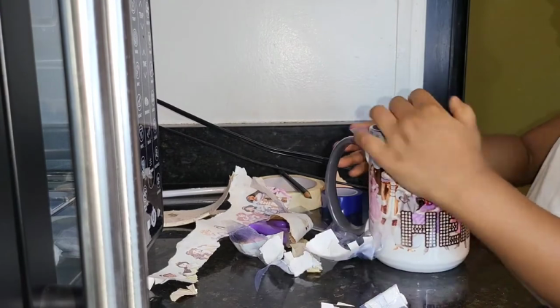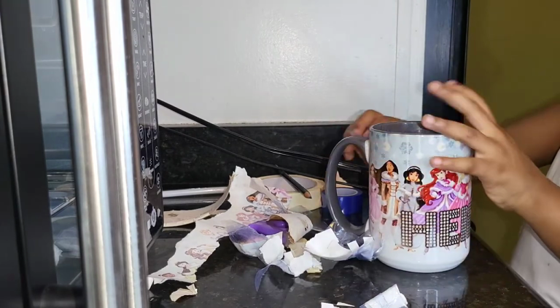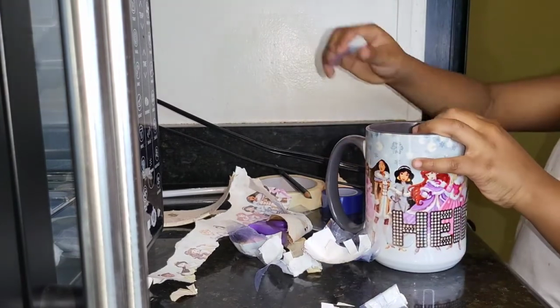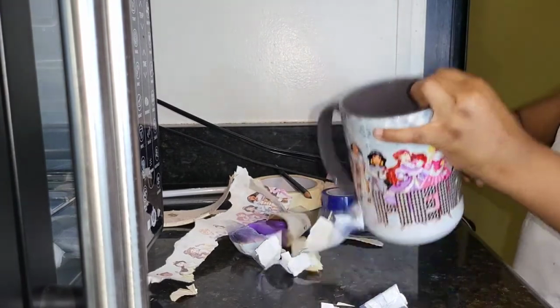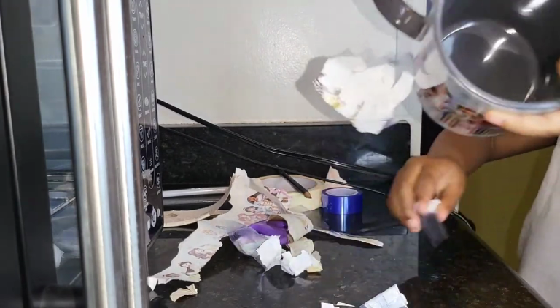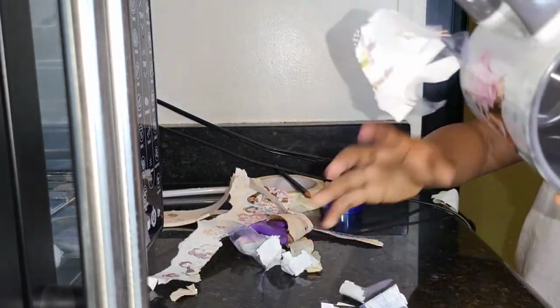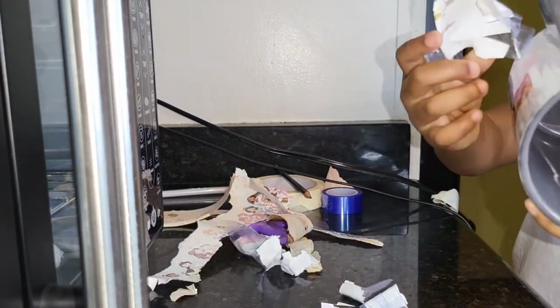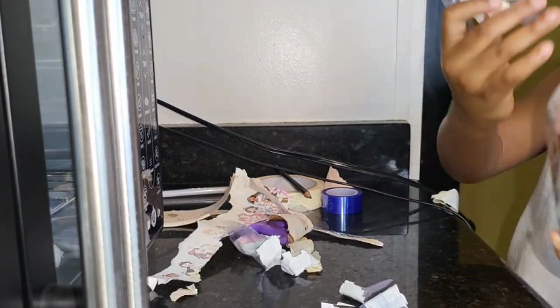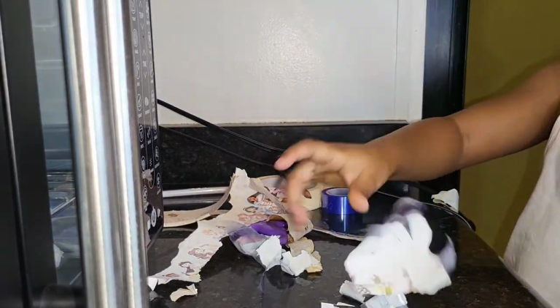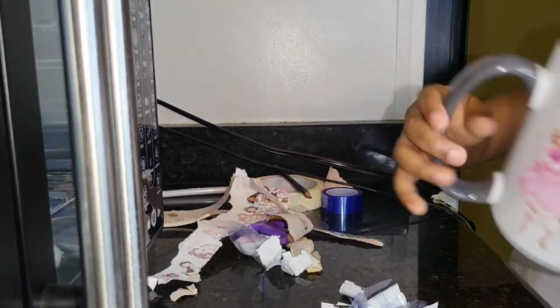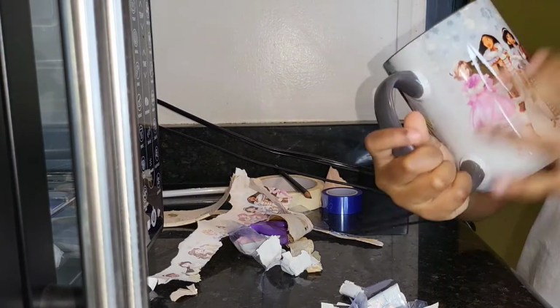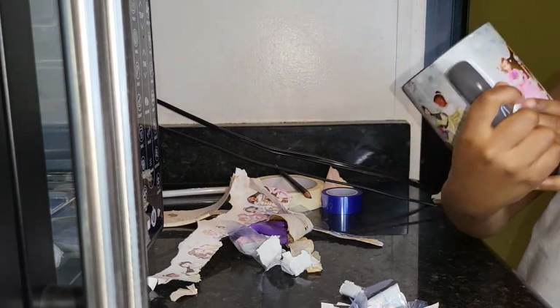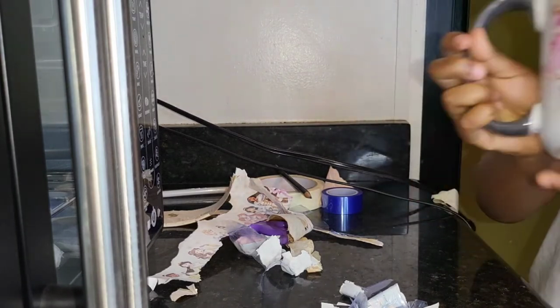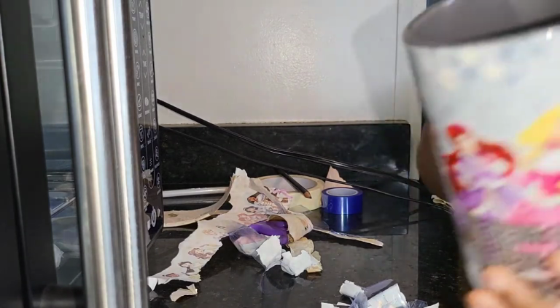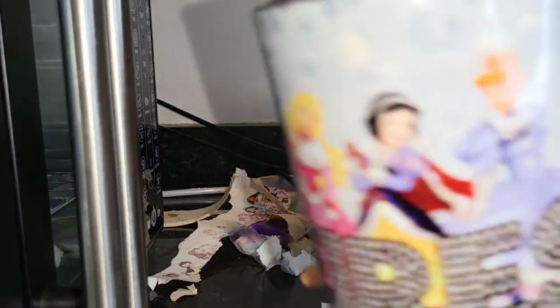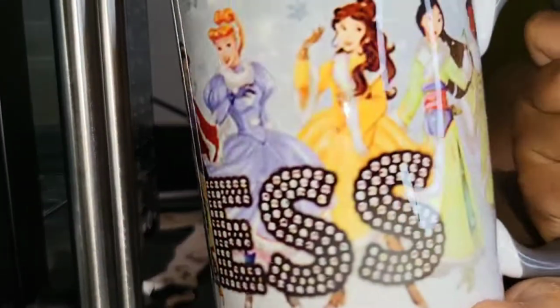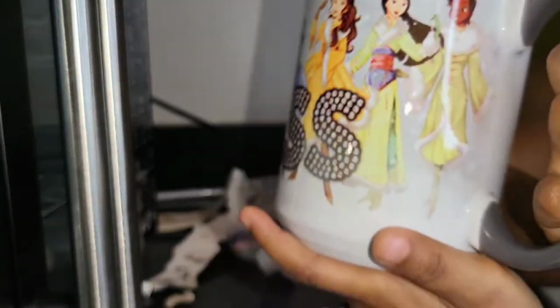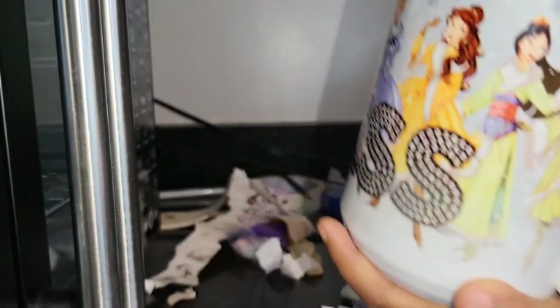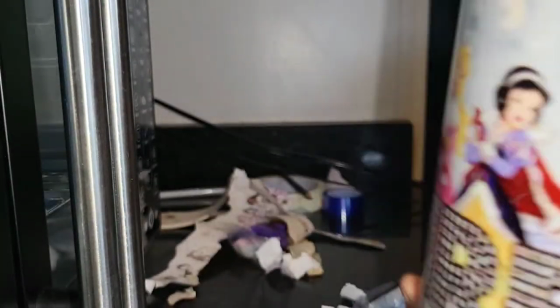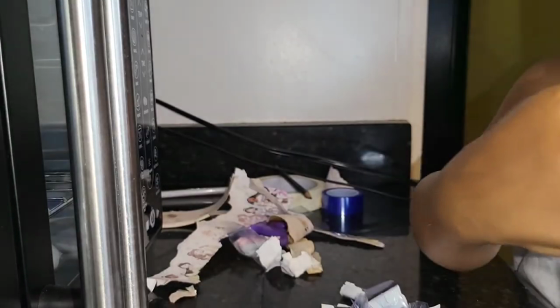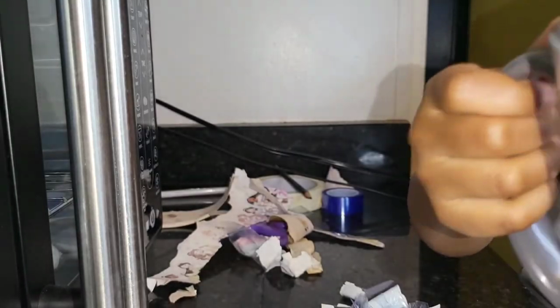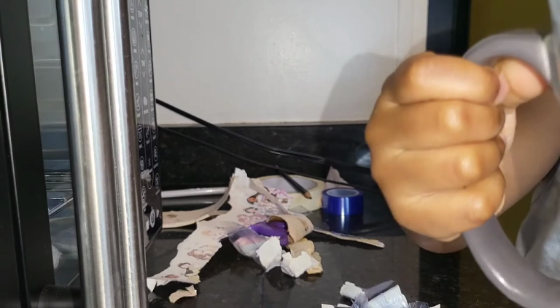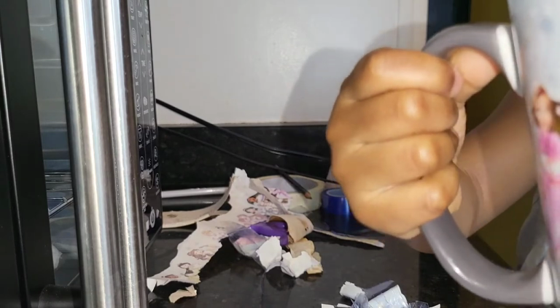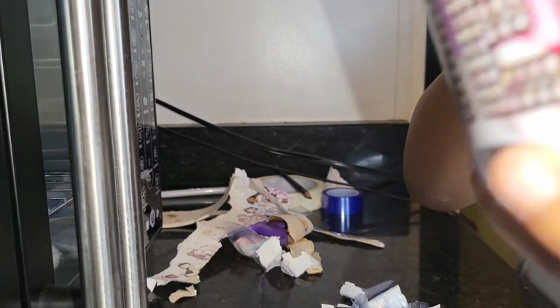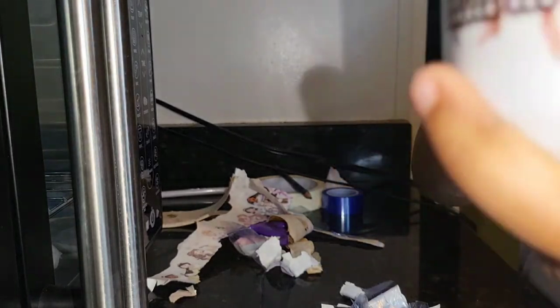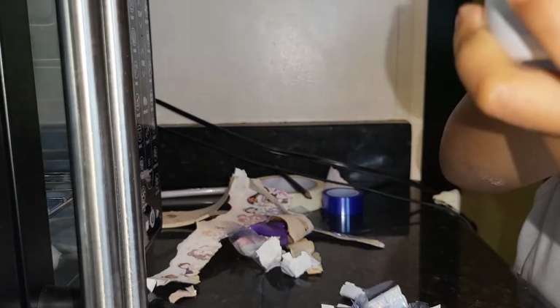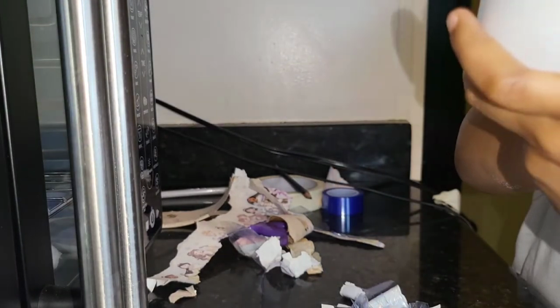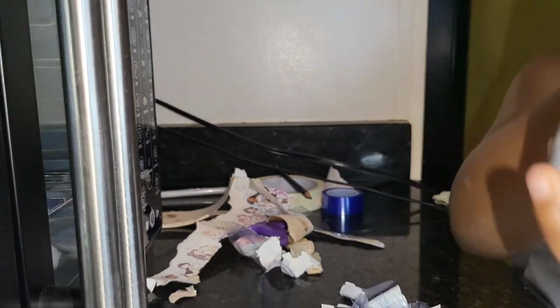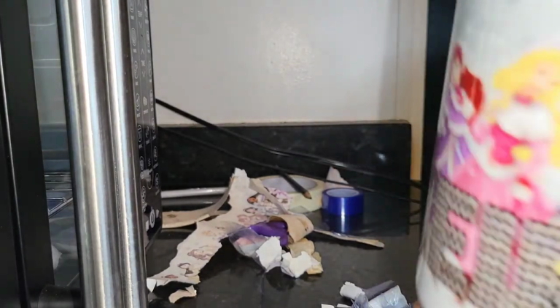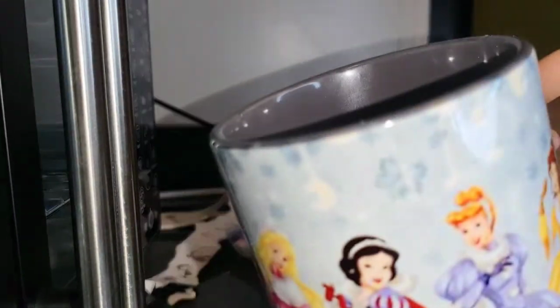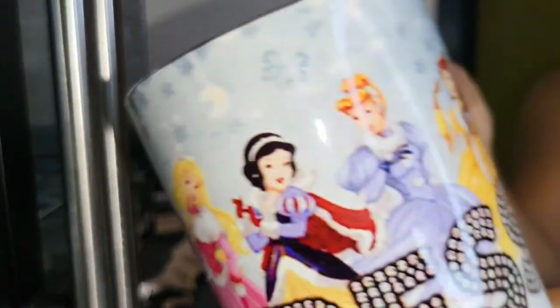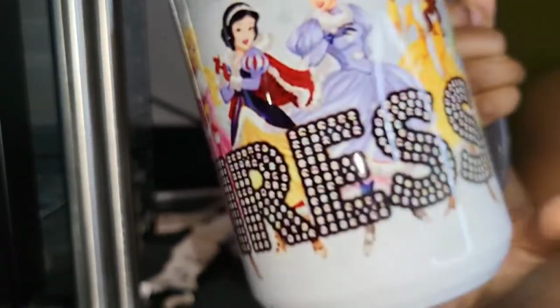I washed that baby off and you can get to it. This is Eric's cup — oh wow! Wait, you can't see it. Let me help you. This is Eric's cup.